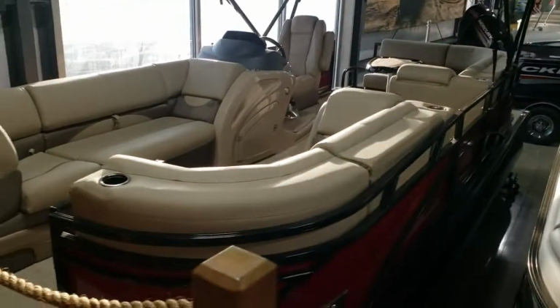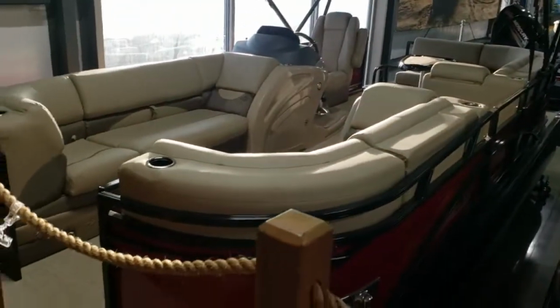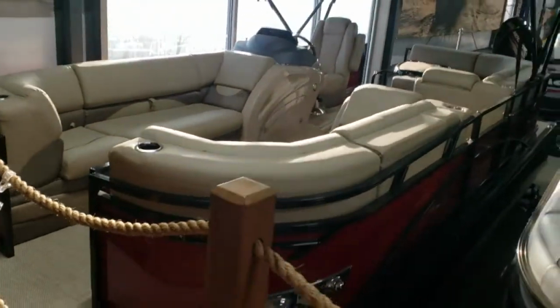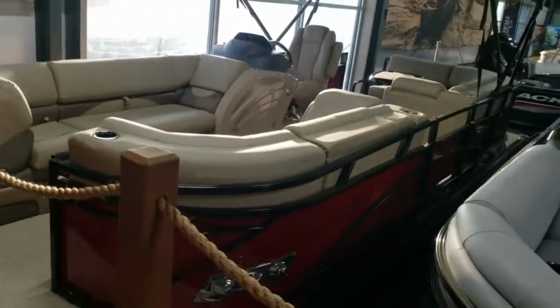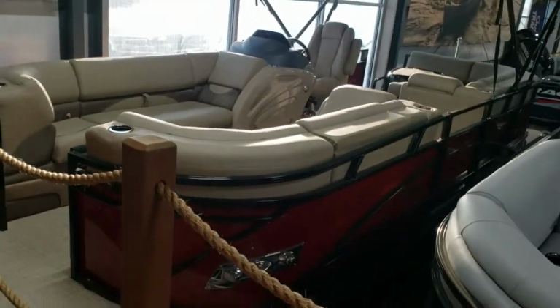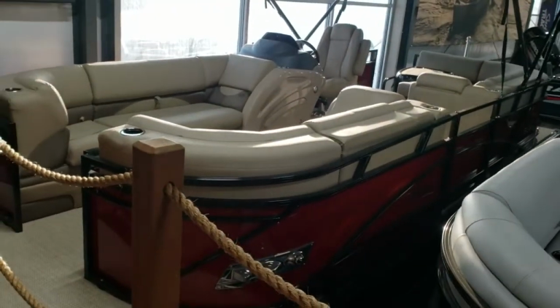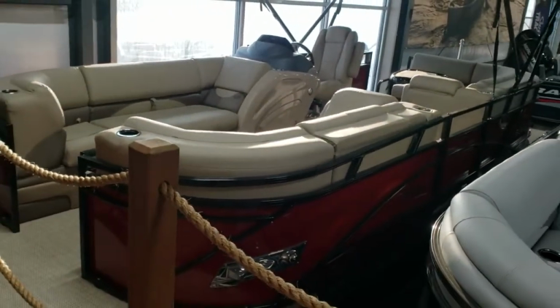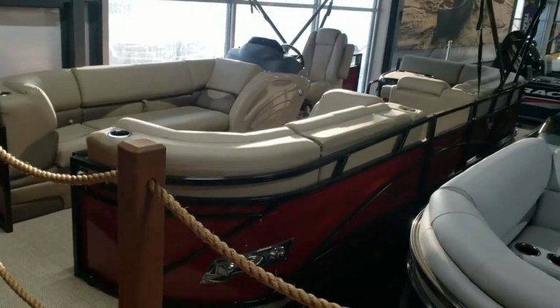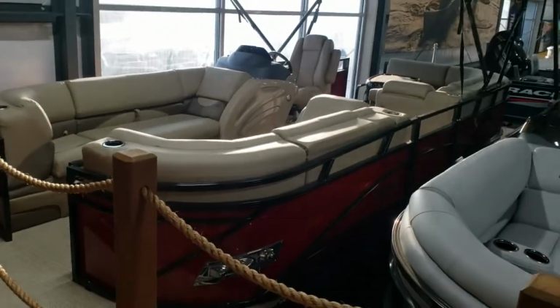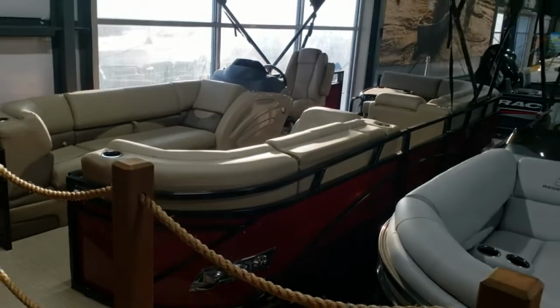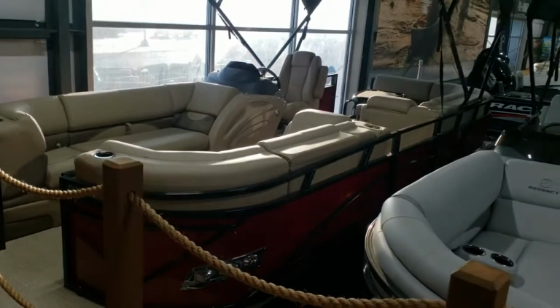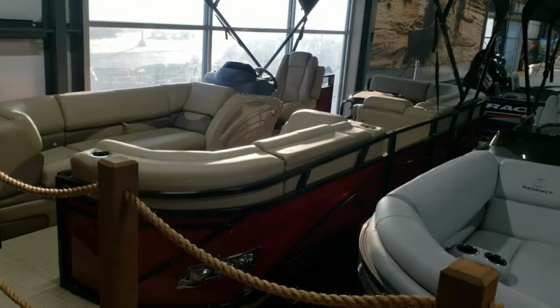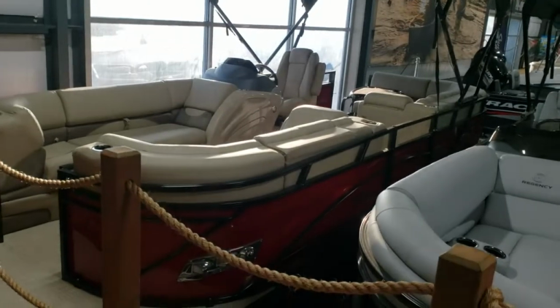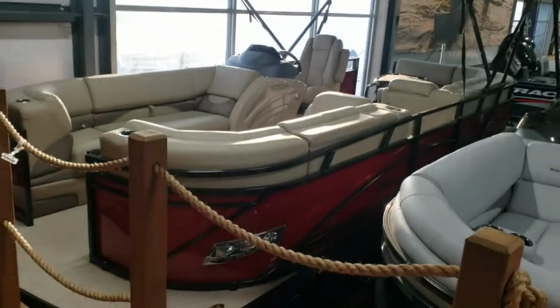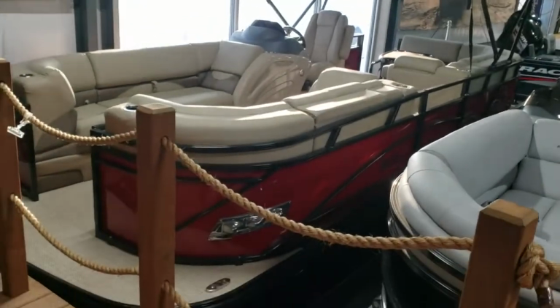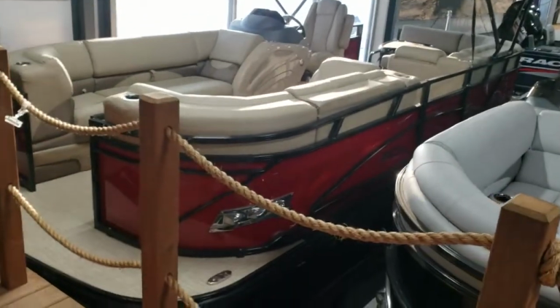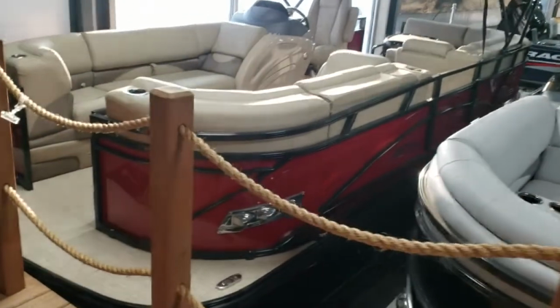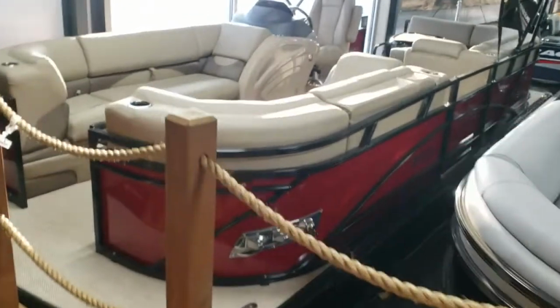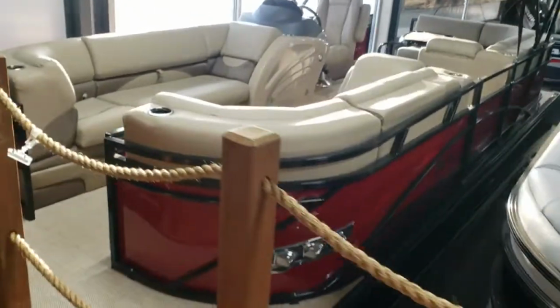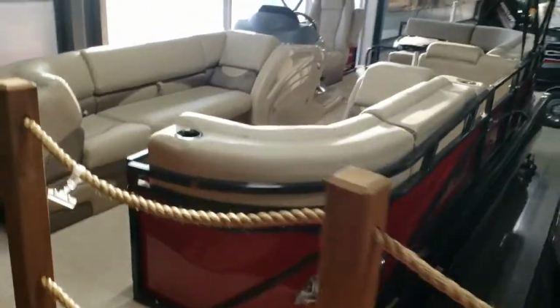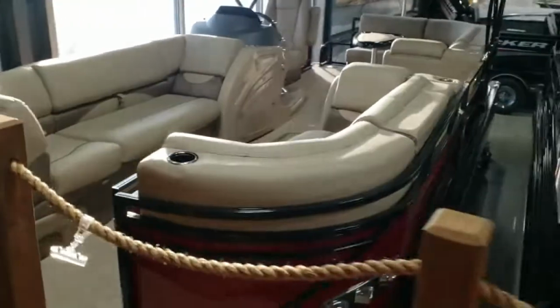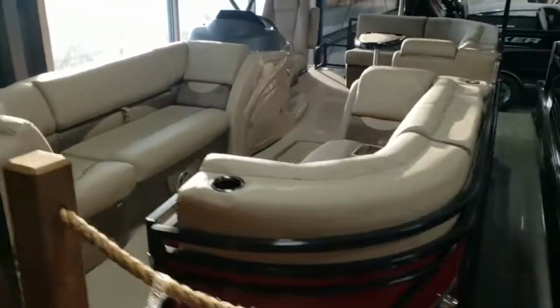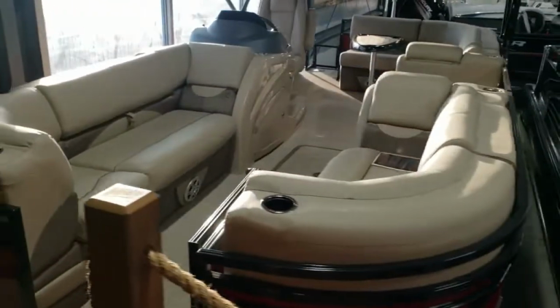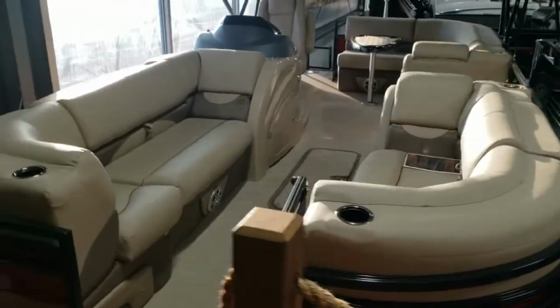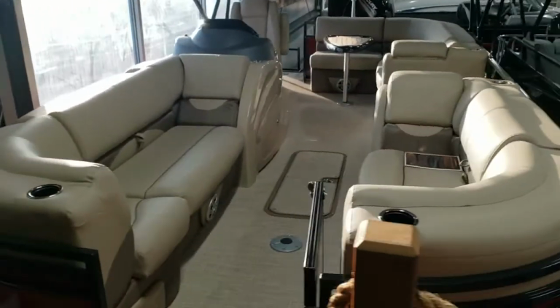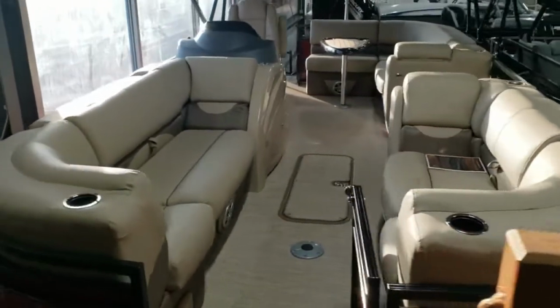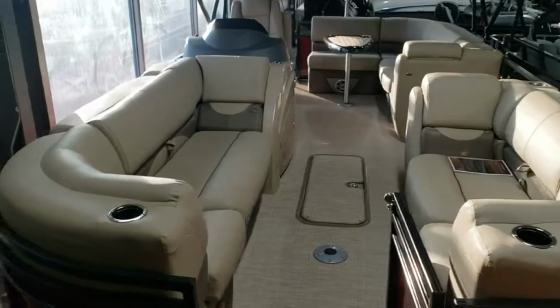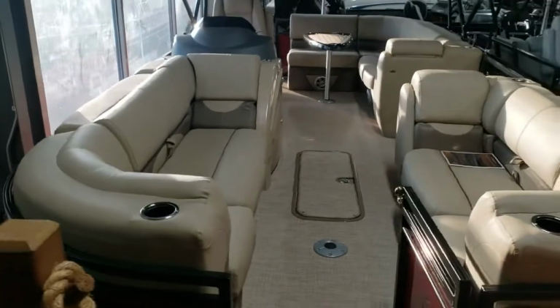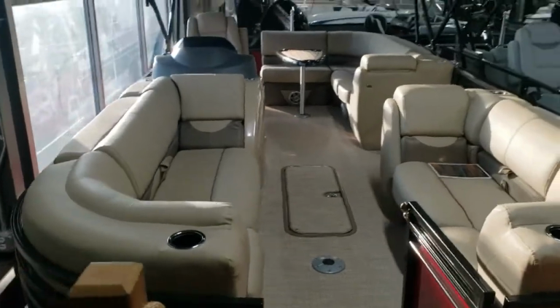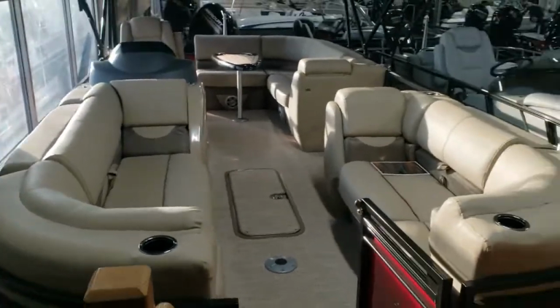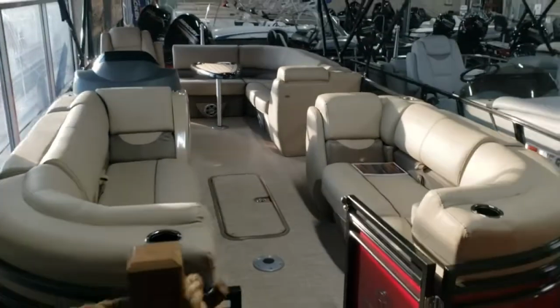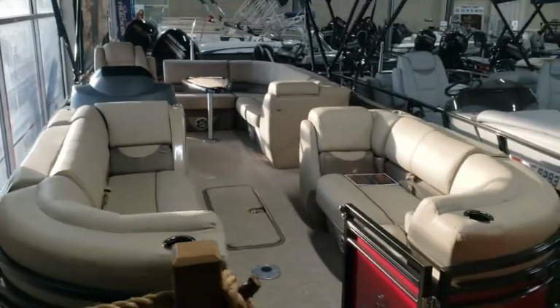The last one on the dock is the smallest one — a 210 DL3 with a 150 in red and tan. It's a different layout than the rest.